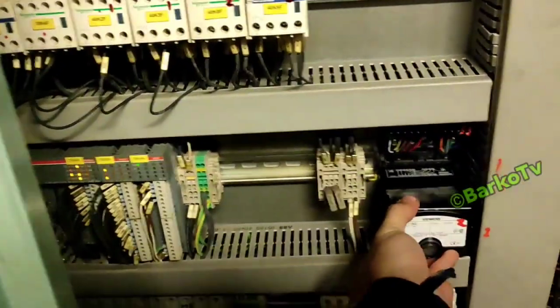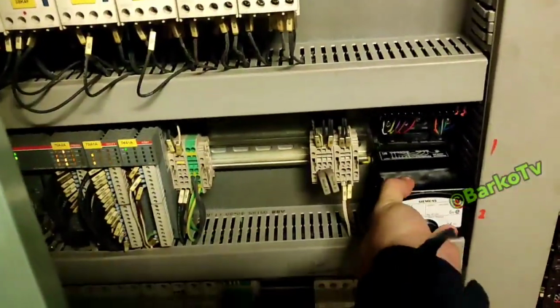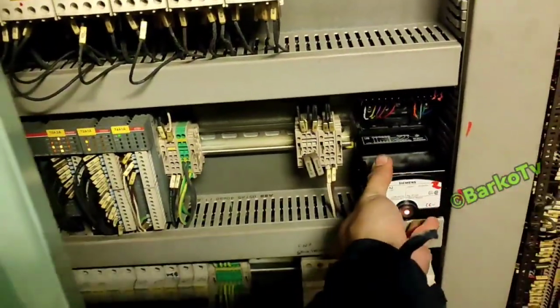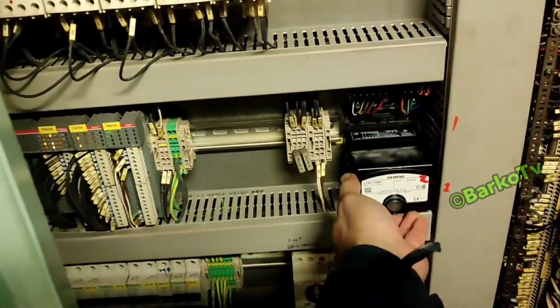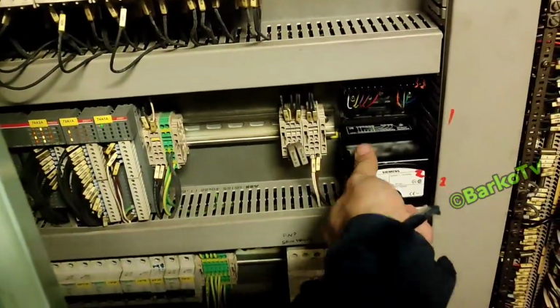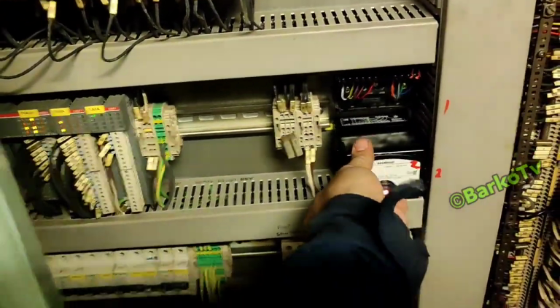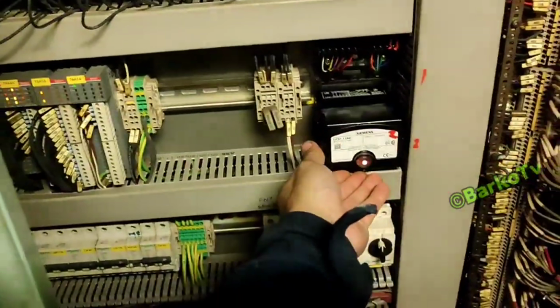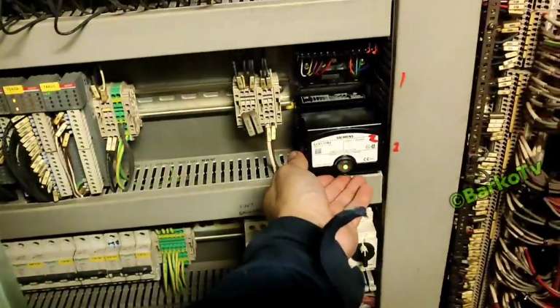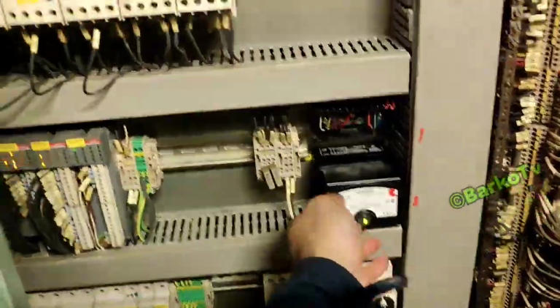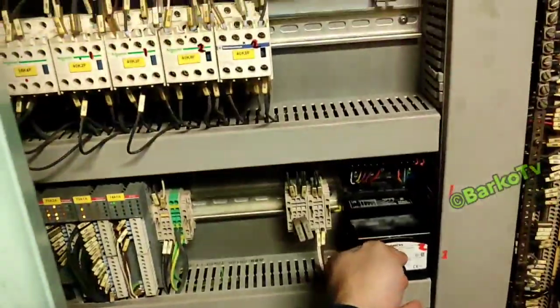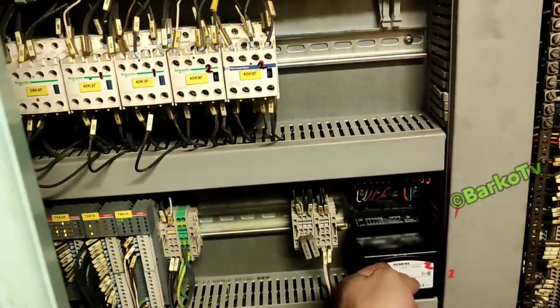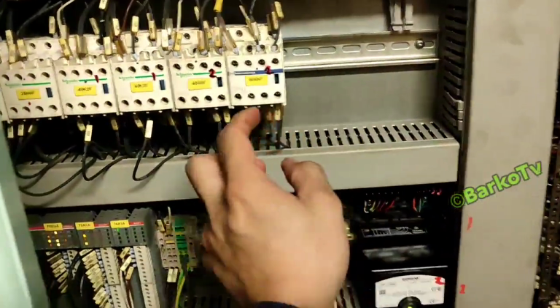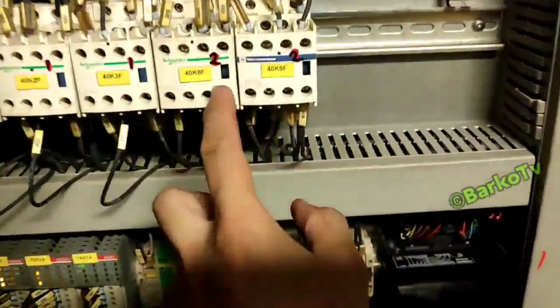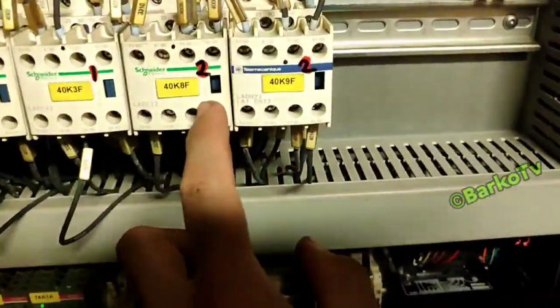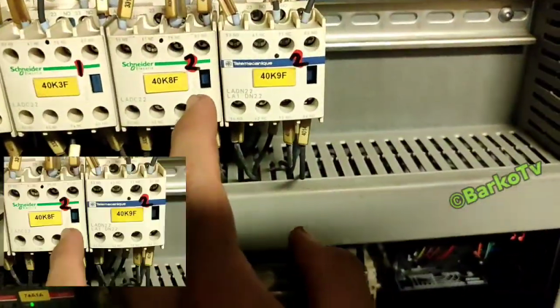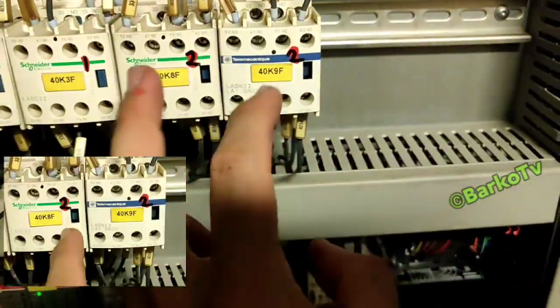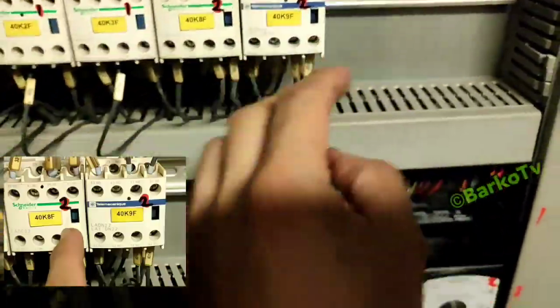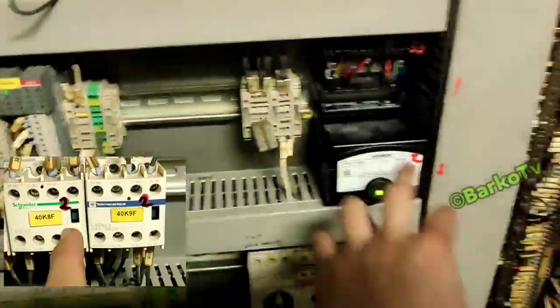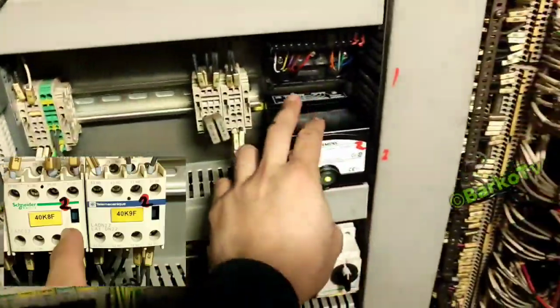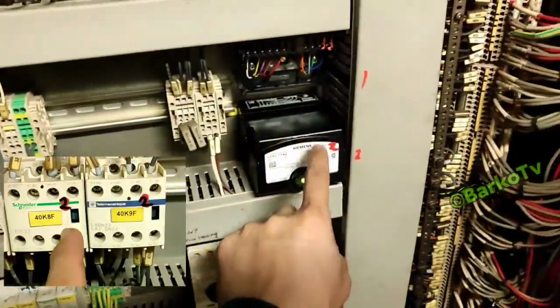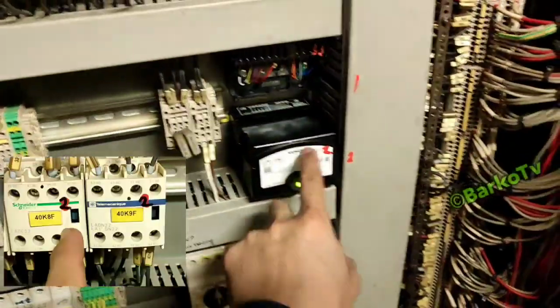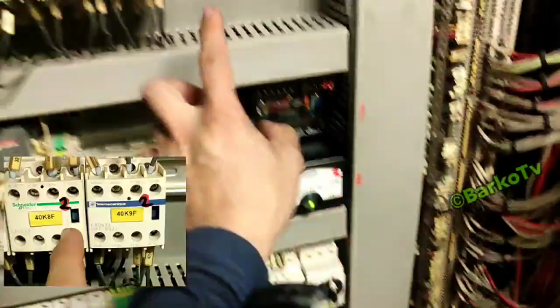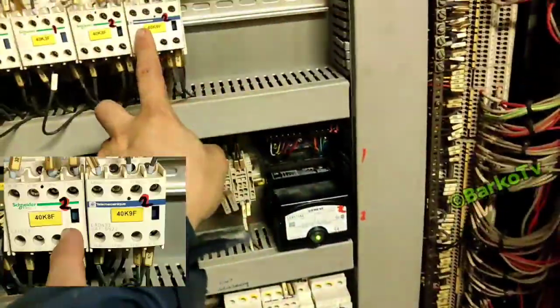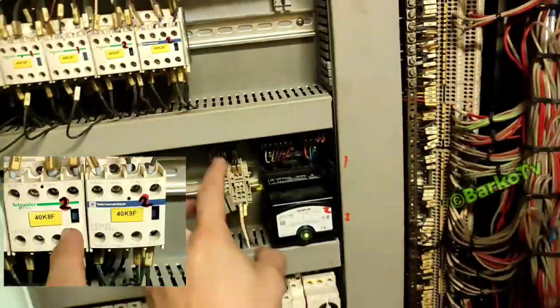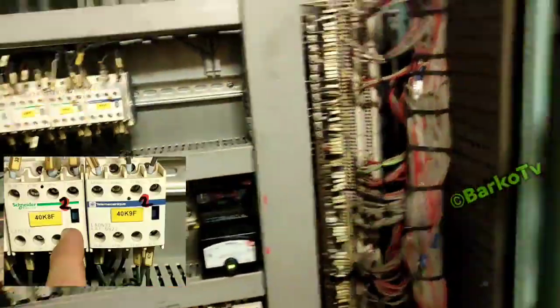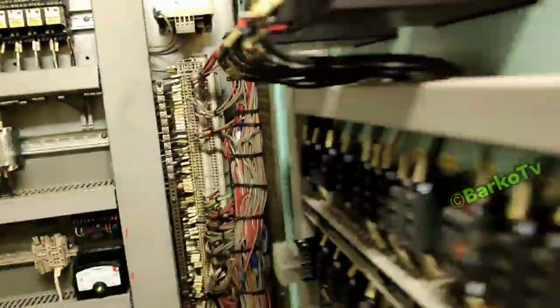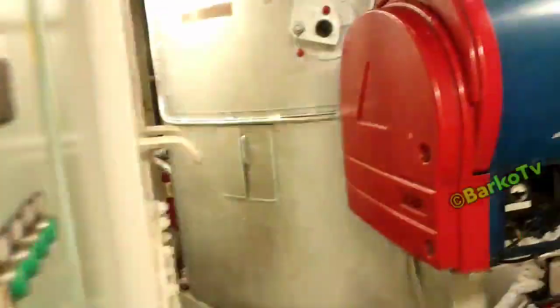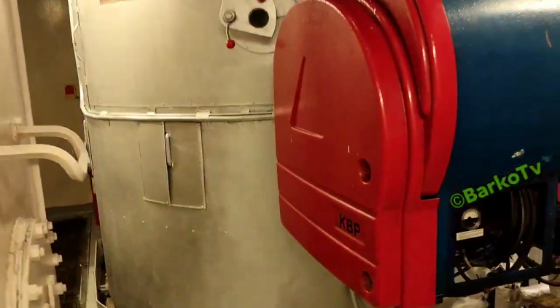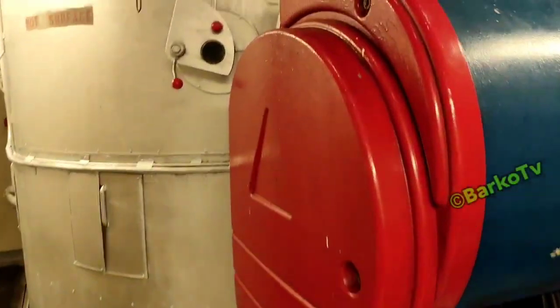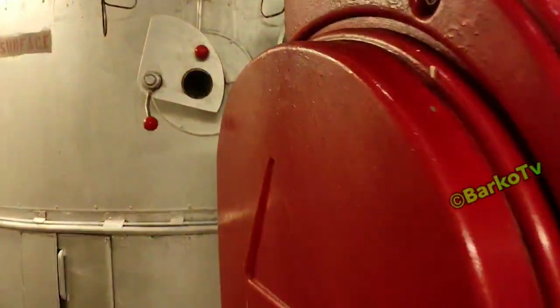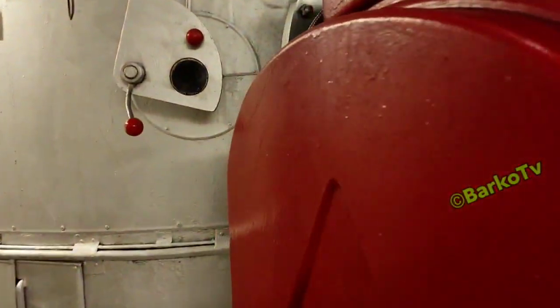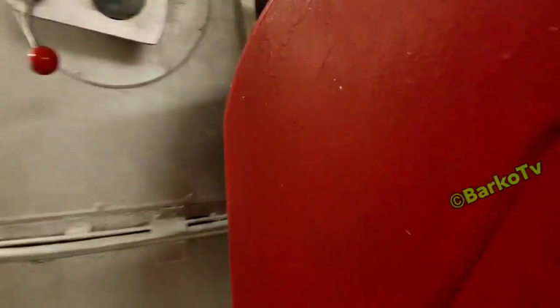This is number two flame relay put back in the original position. As you can see, contactors K8 and K9 are activated. This means that flame scanner number two is good.